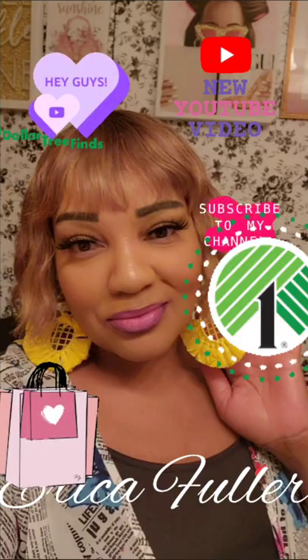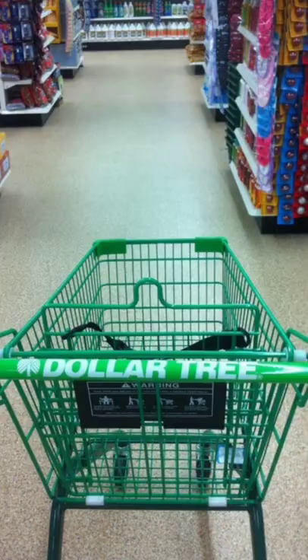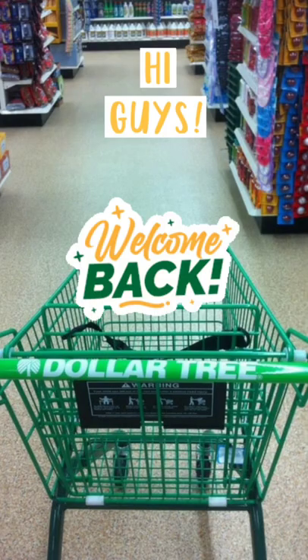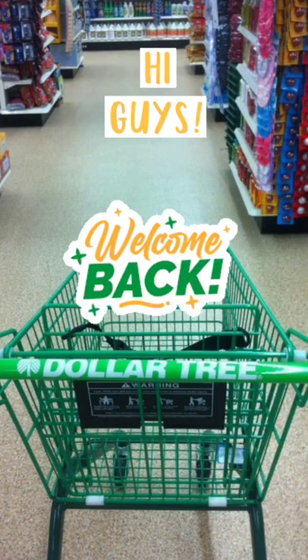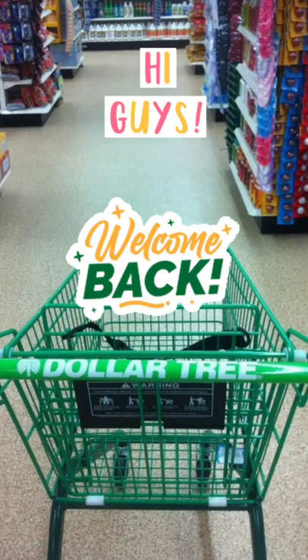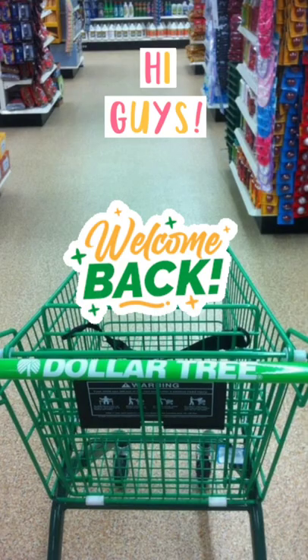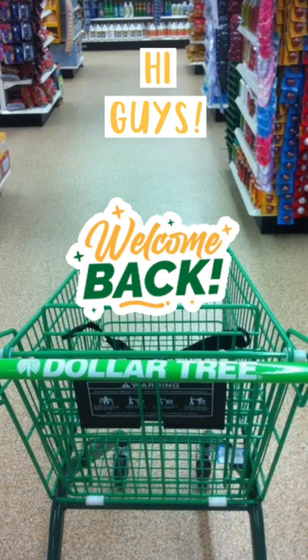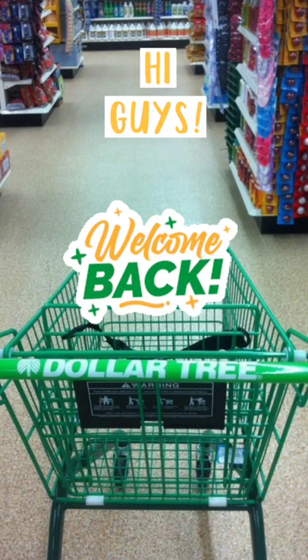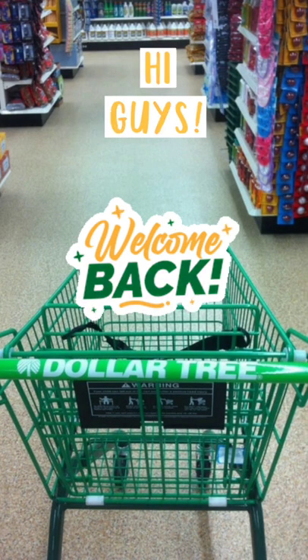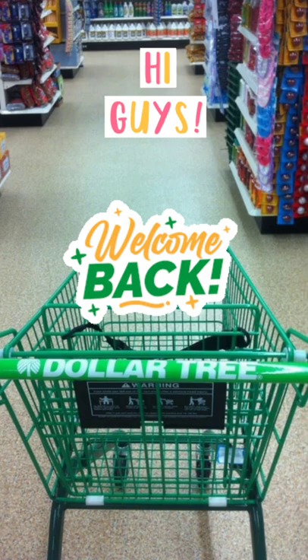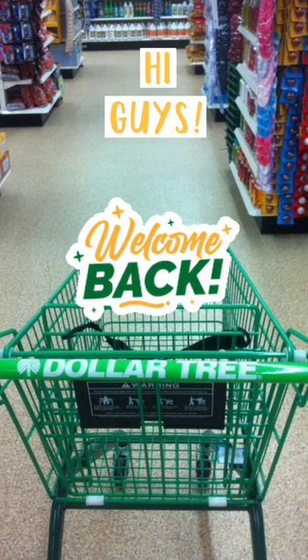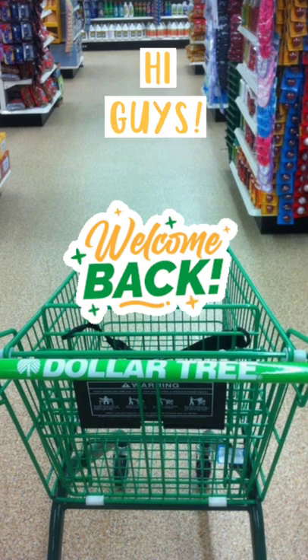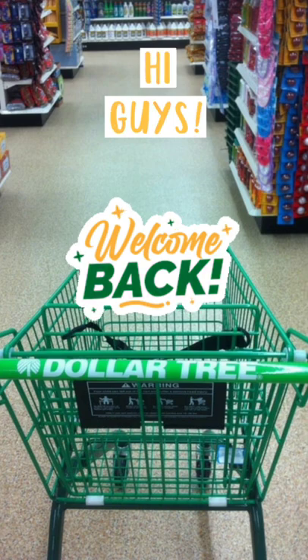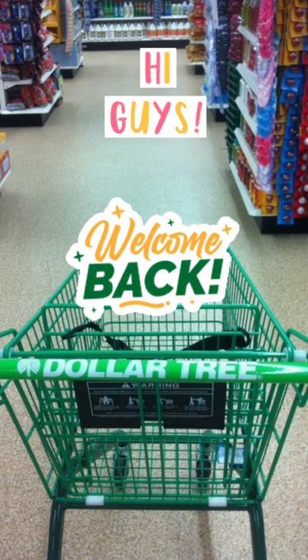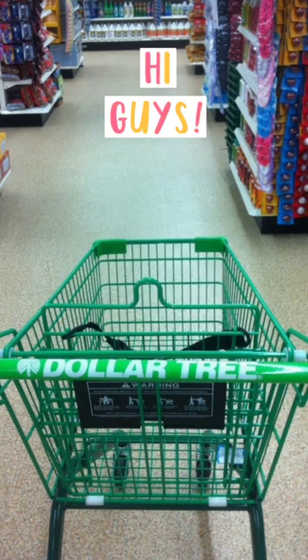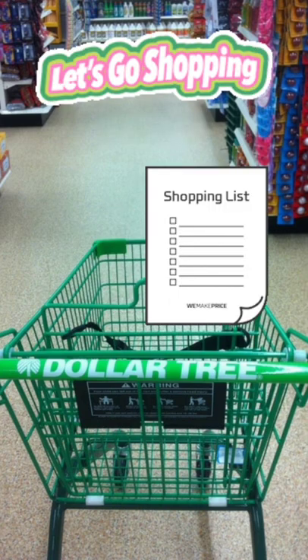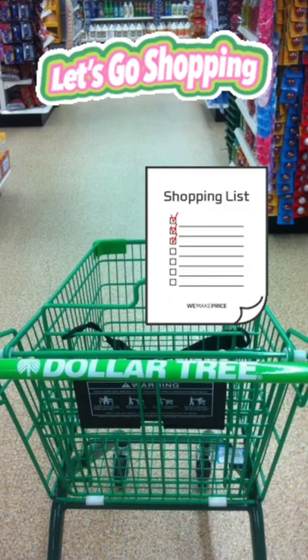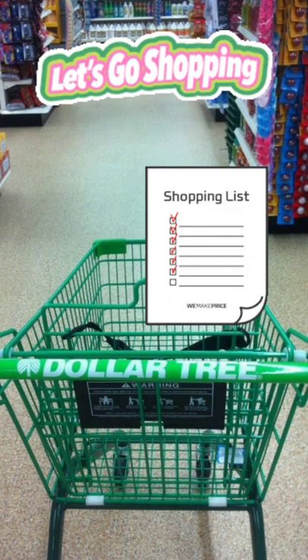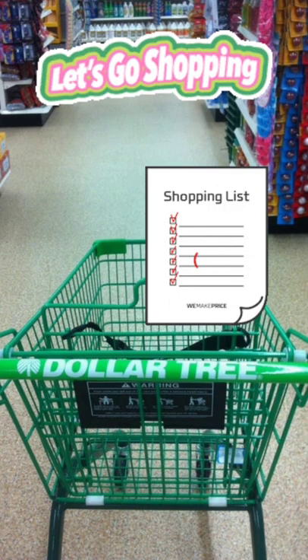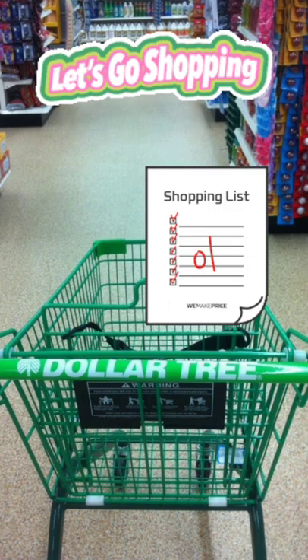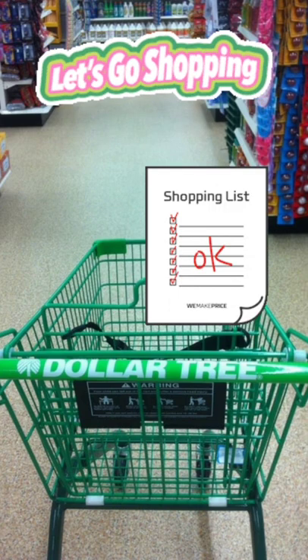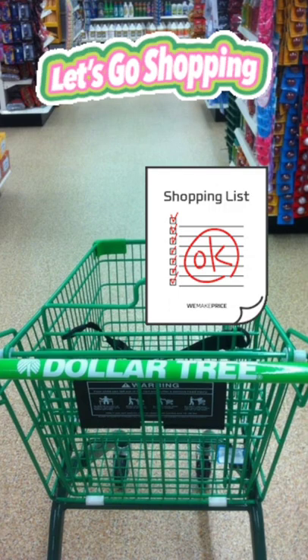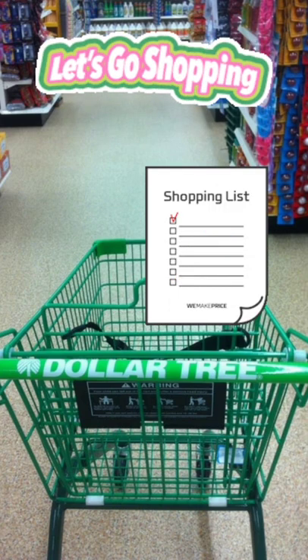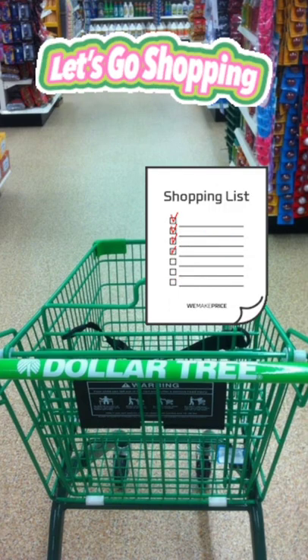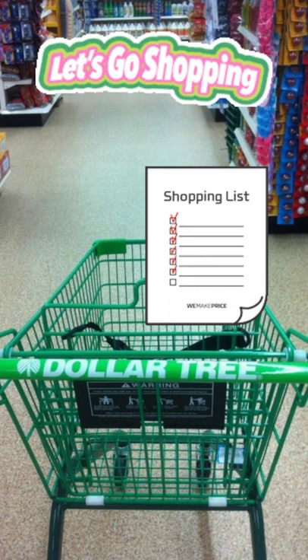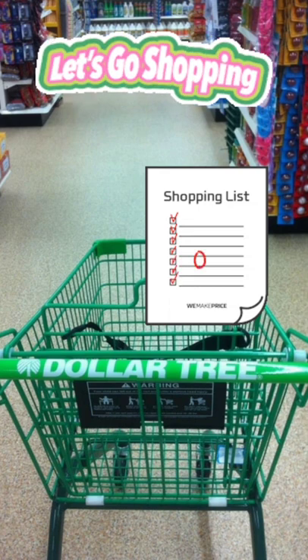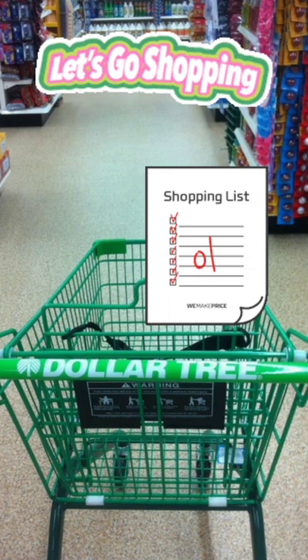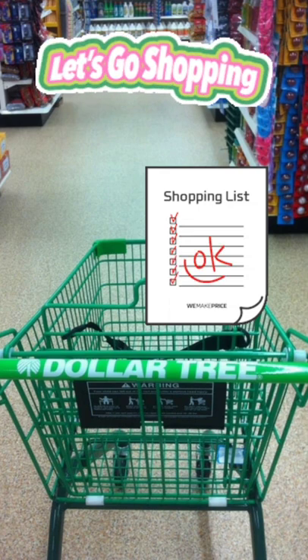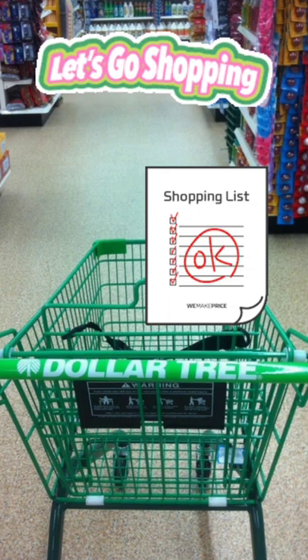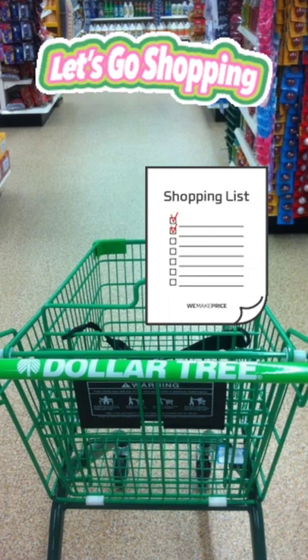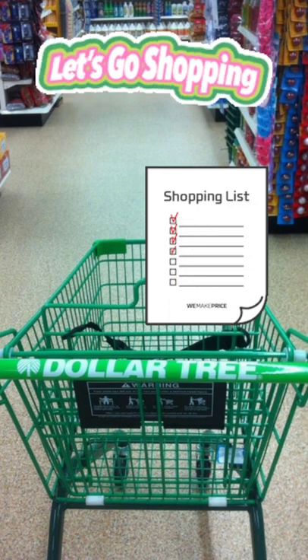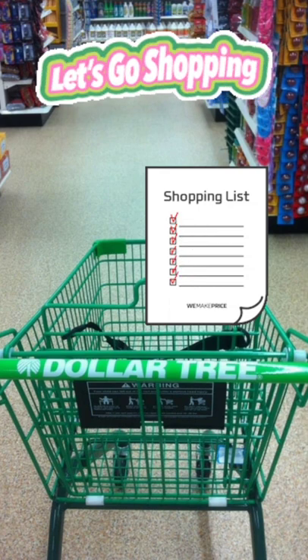Hi guys, welcome back to my channel! I have a fabulous Dollar Tree walkthrough for you — multiple locations. Get your list, let's go!